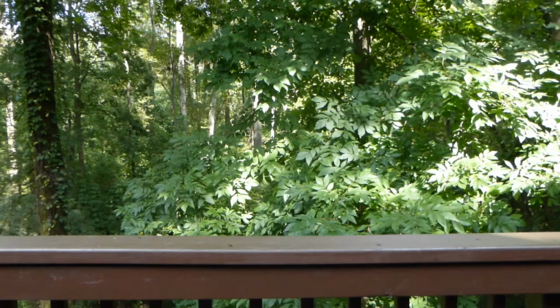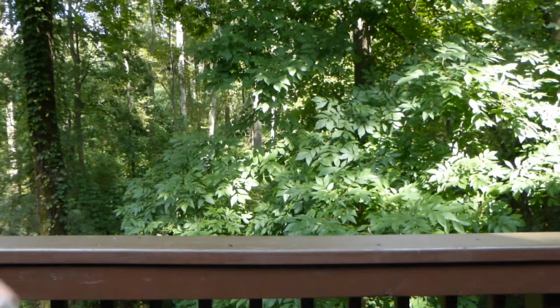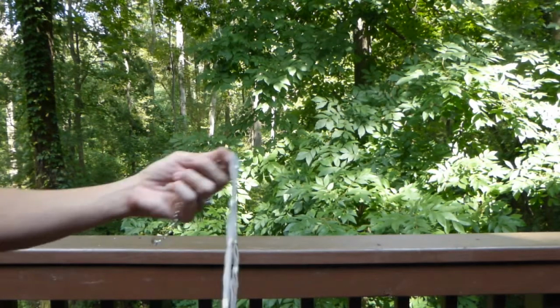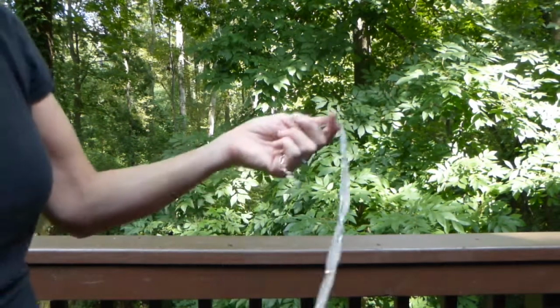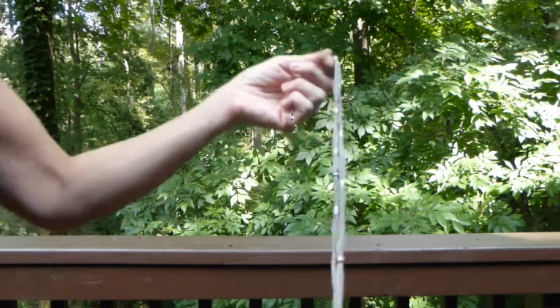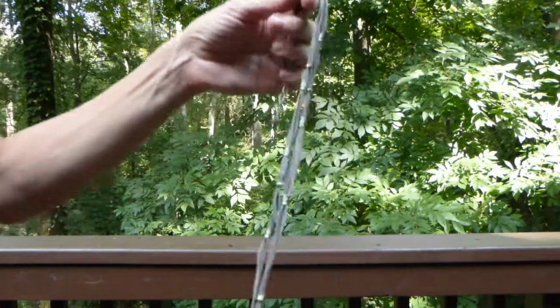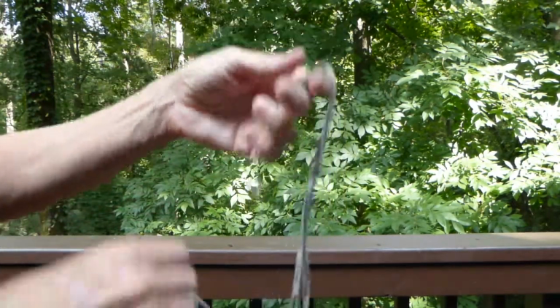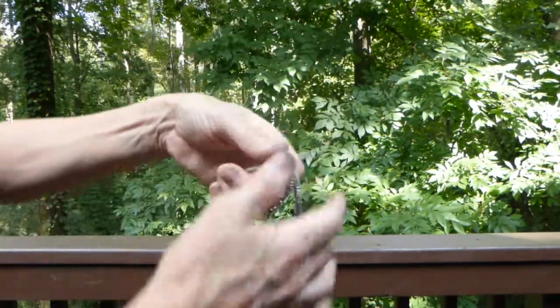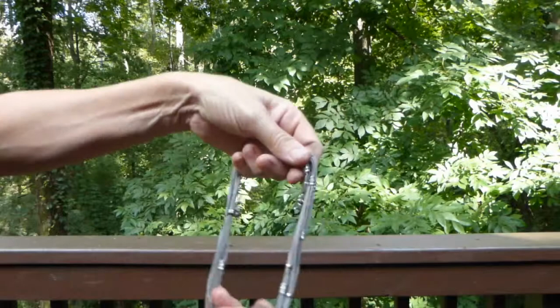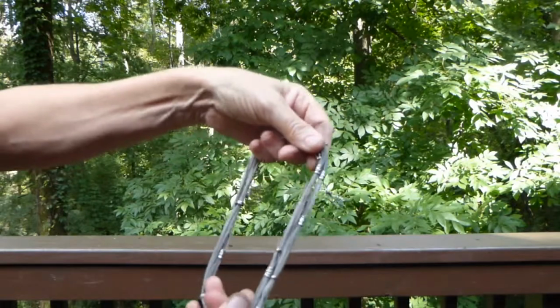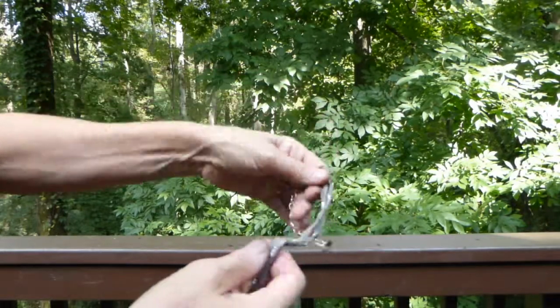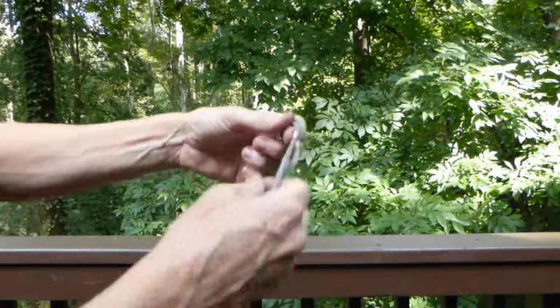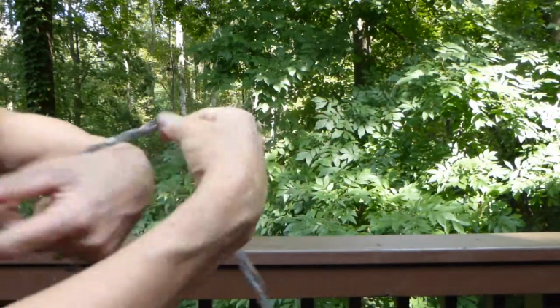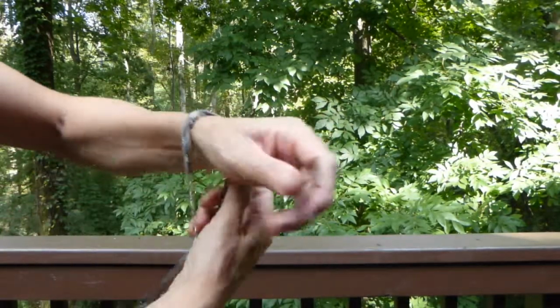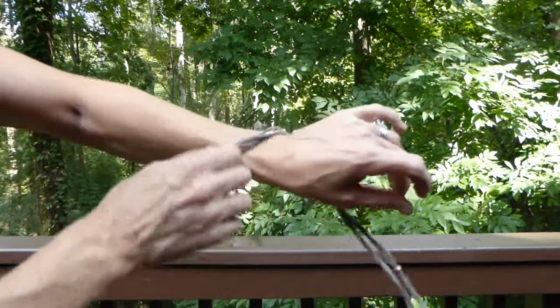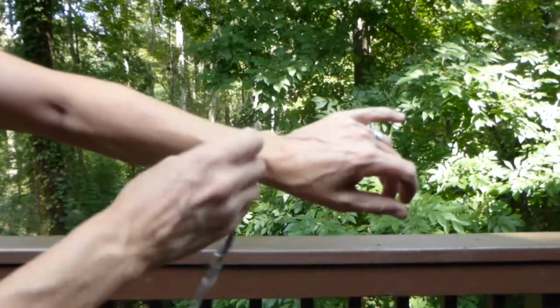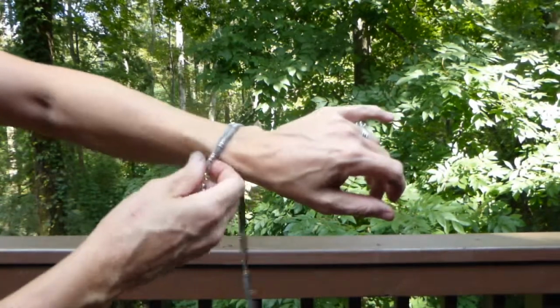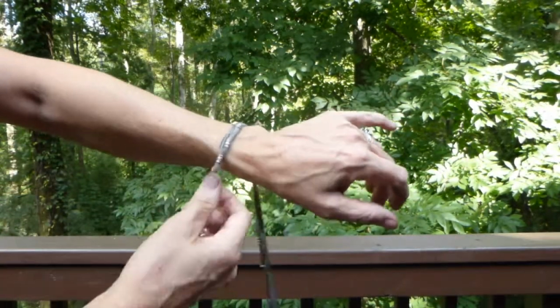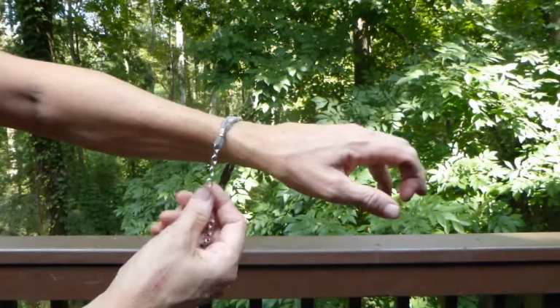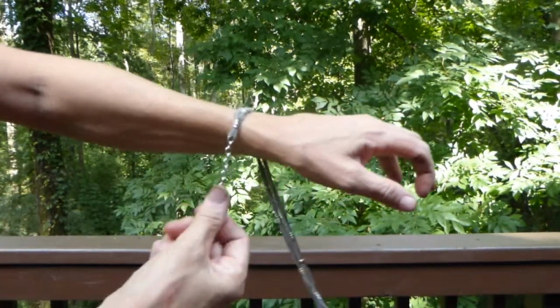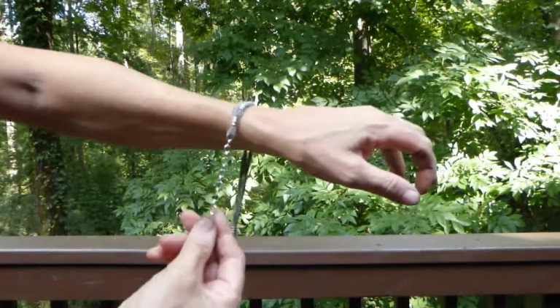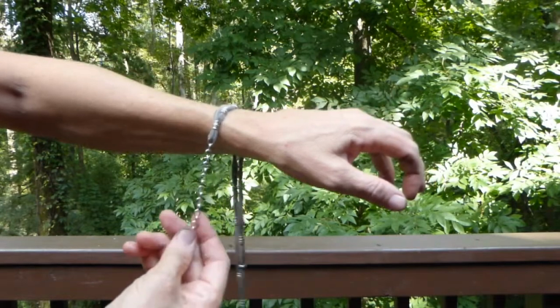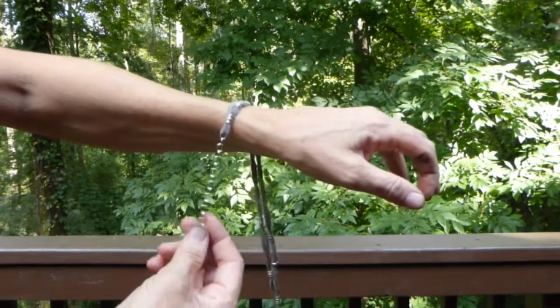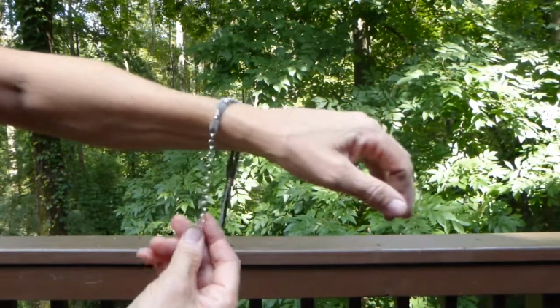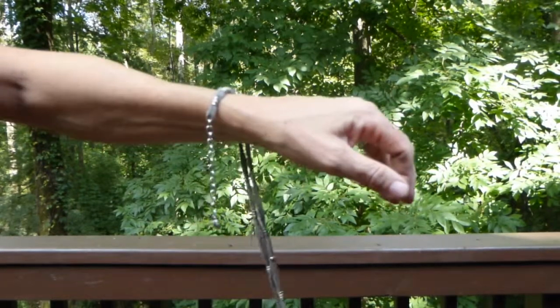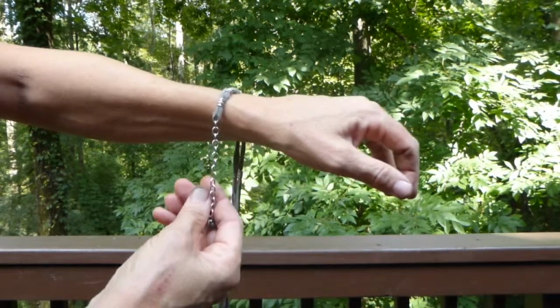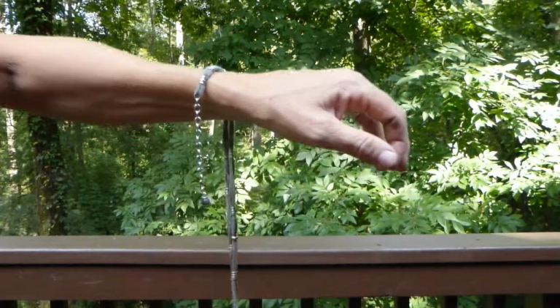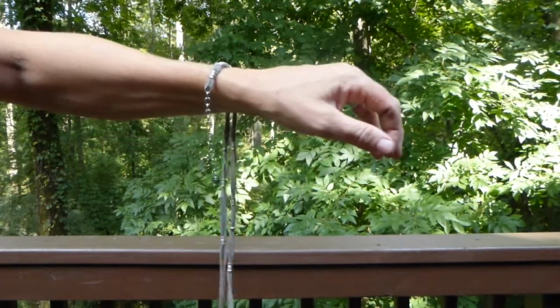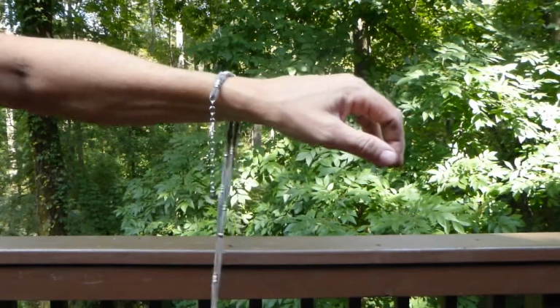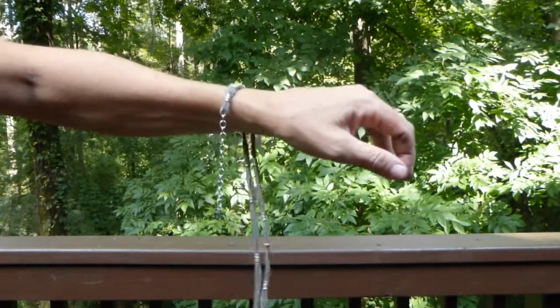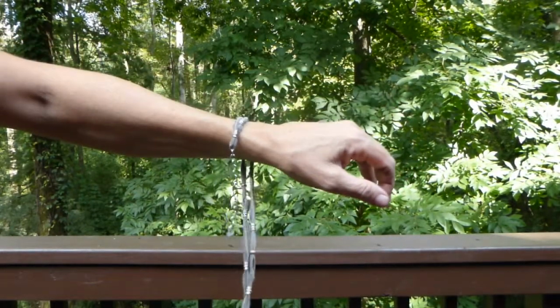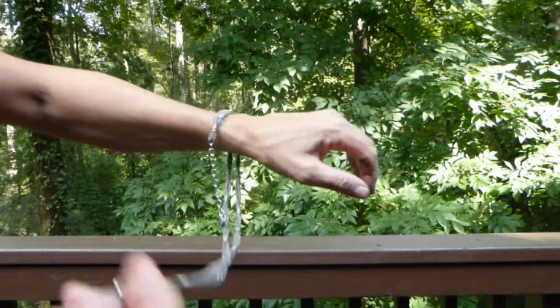Hey, this is Cindy. I'm just going to quickly show you how to tie one of our infinity wrap bracelets. Just wrap the bracelet over either arm with the chain hanging just a little bit towards you. Hold the other side by the clasp.